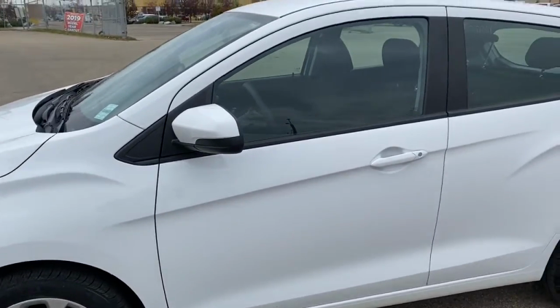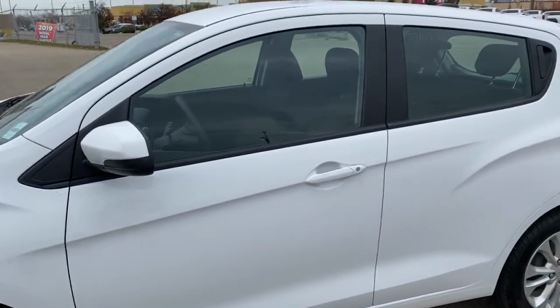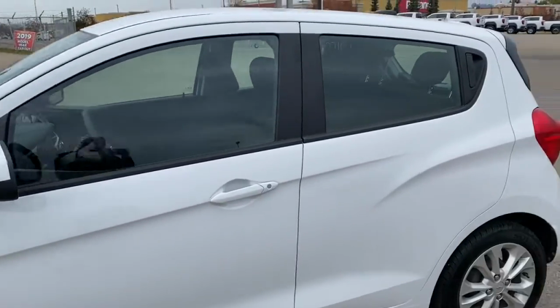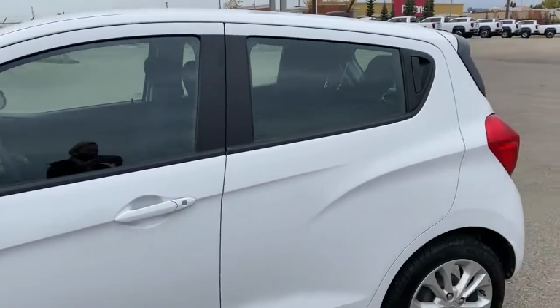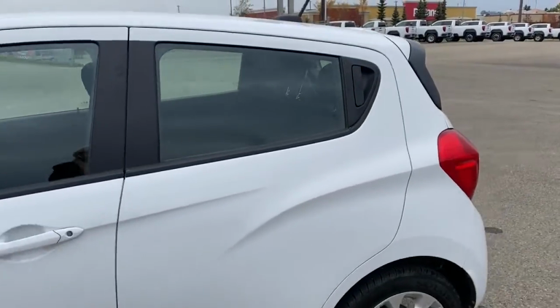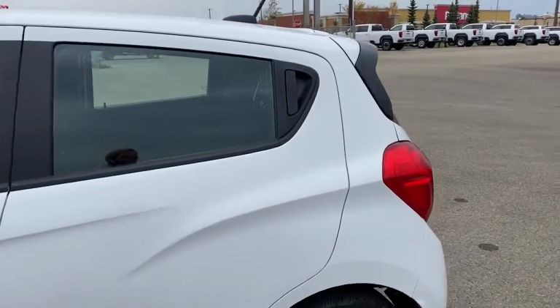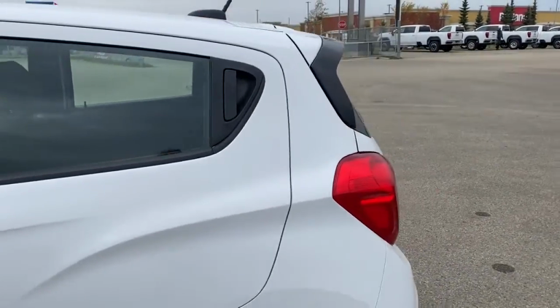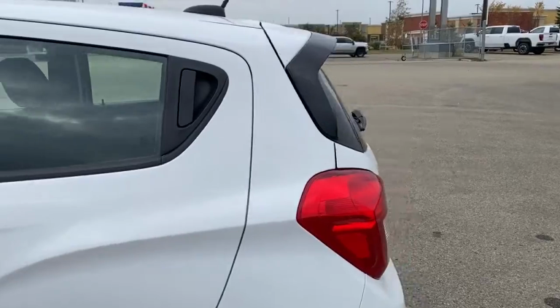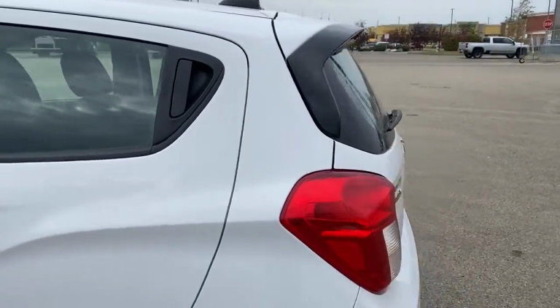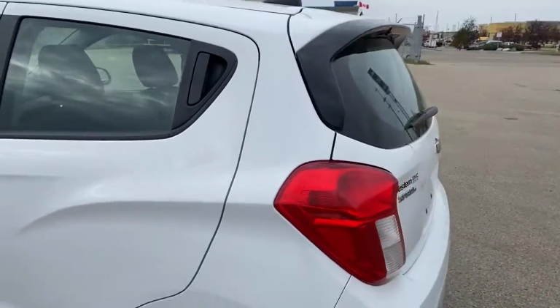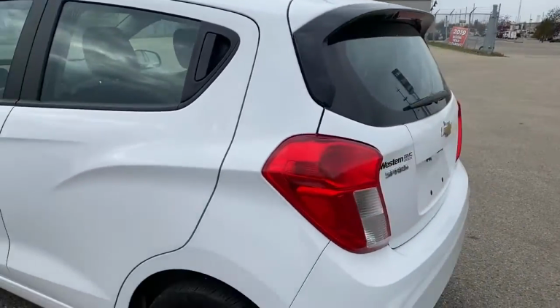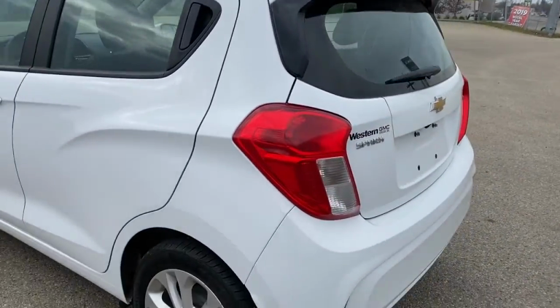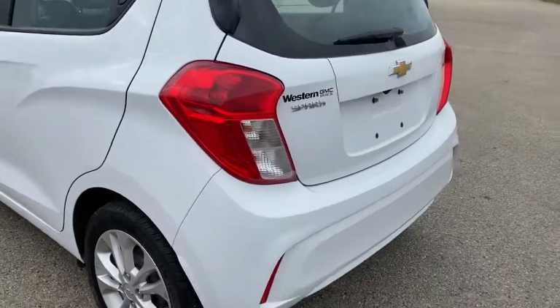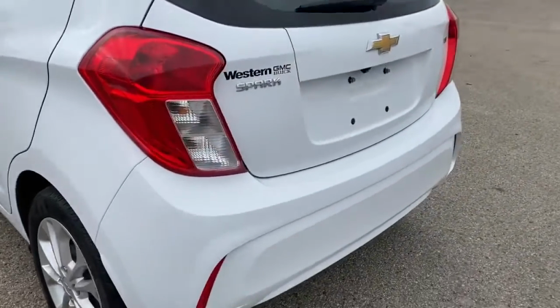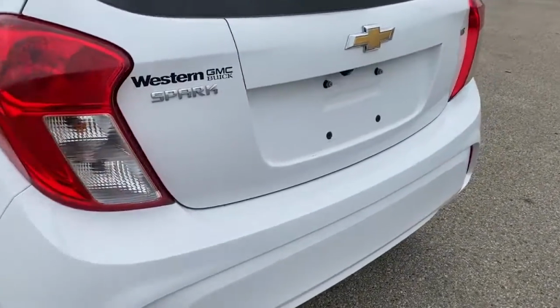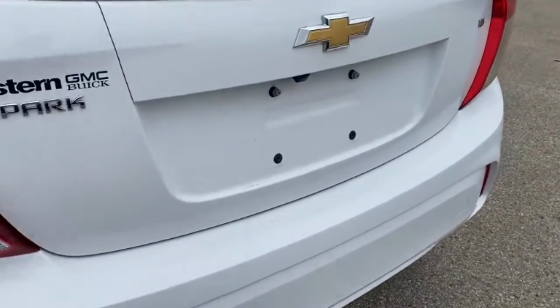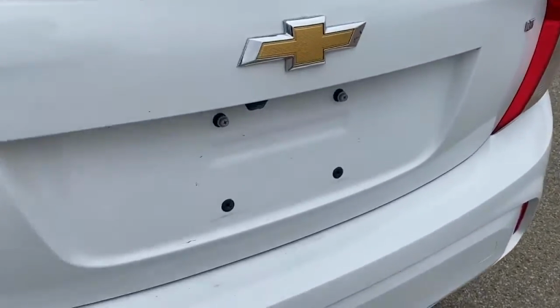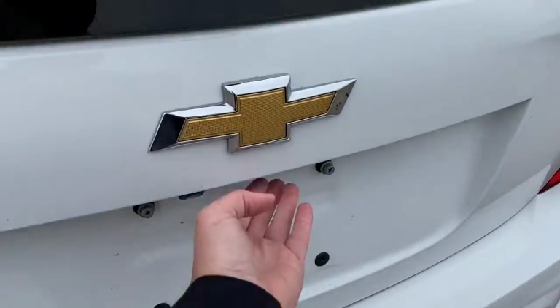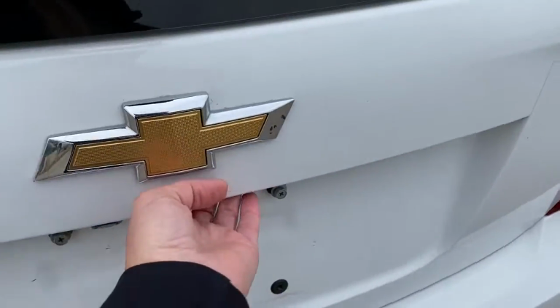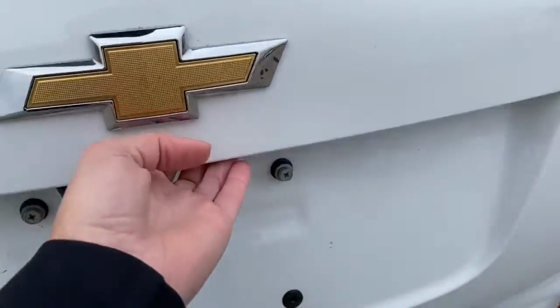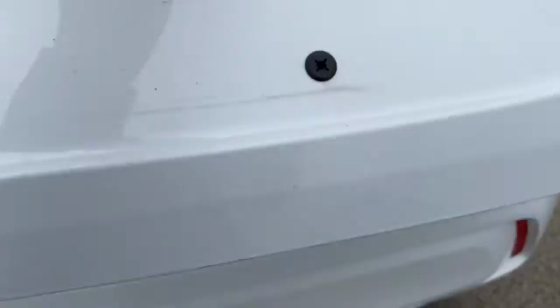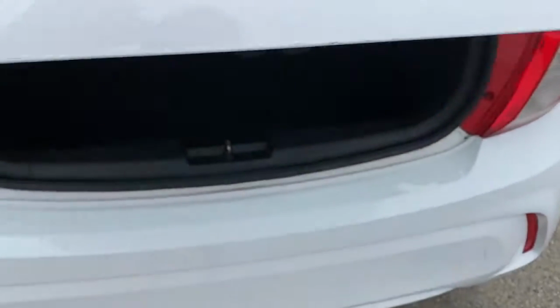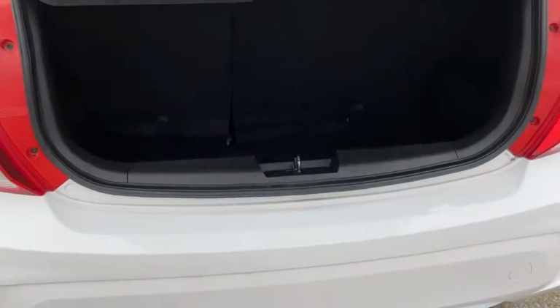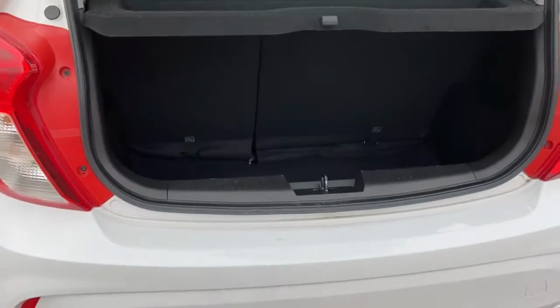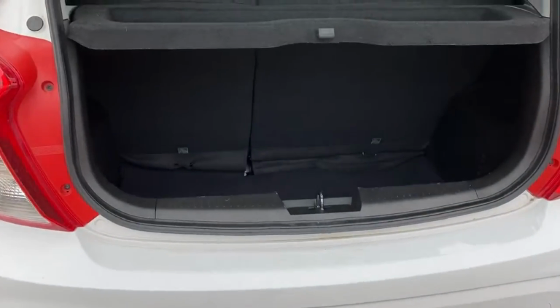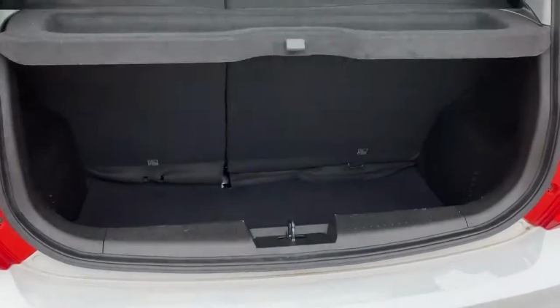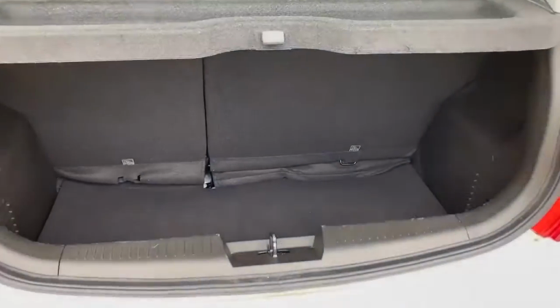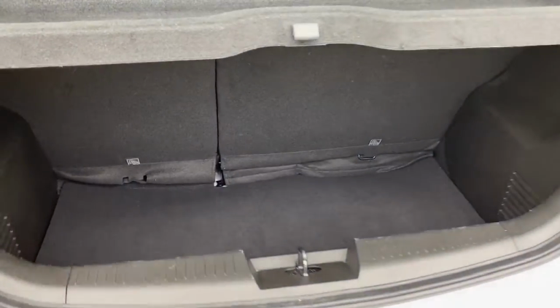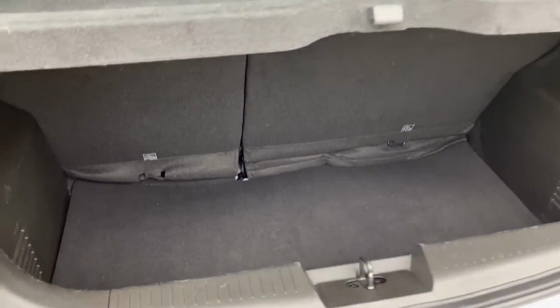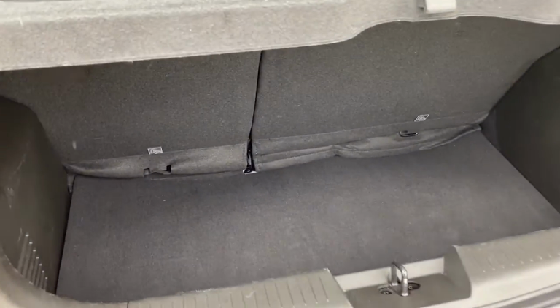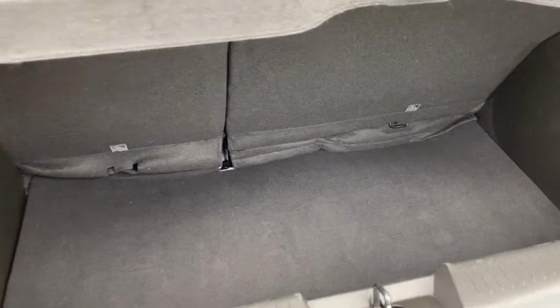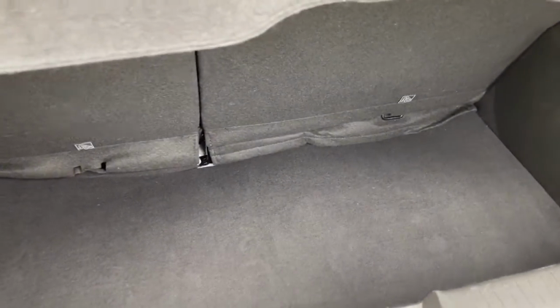As we make our way to the back, we've got the rear window wiper. I'll open up the trunk here and we'll take a look in the back — there's a smaller storage compartment down below.